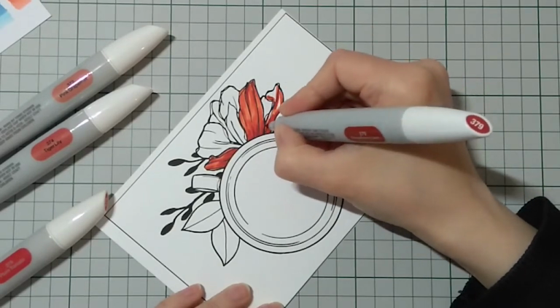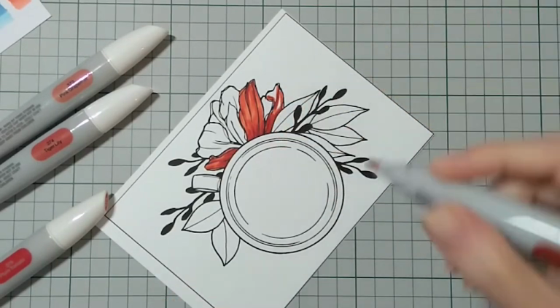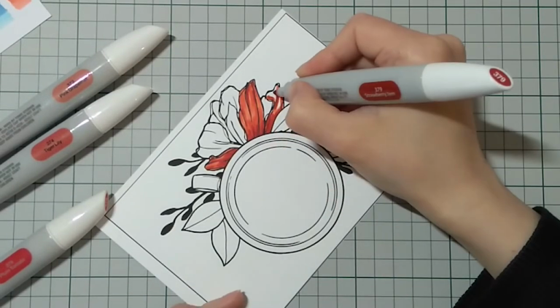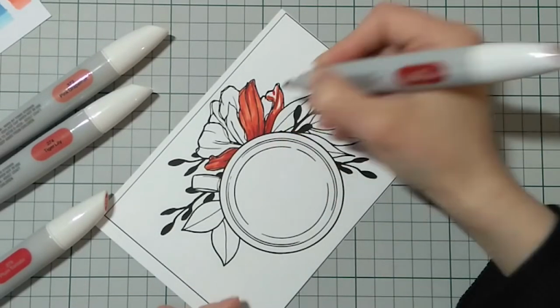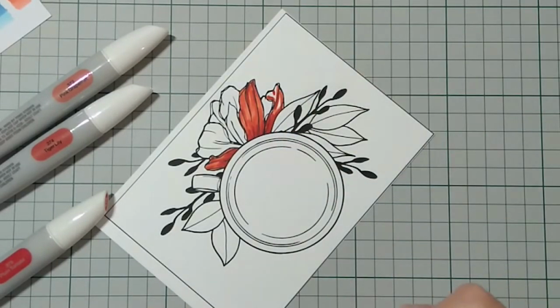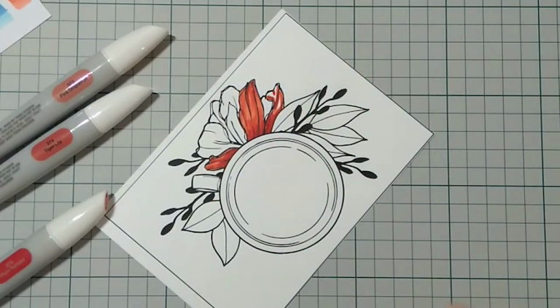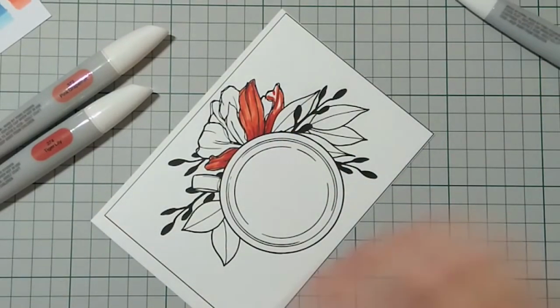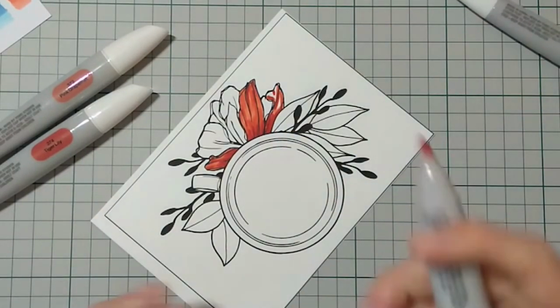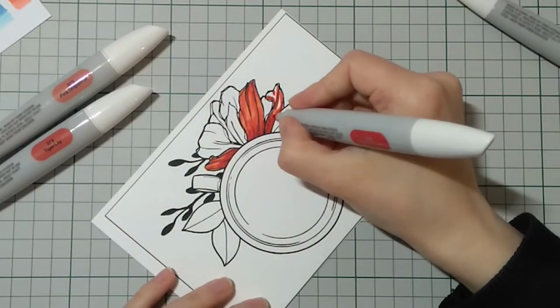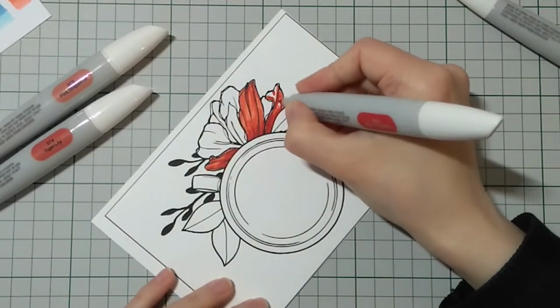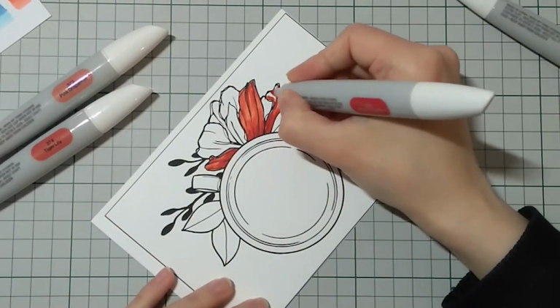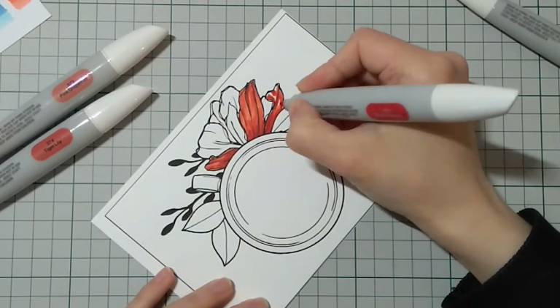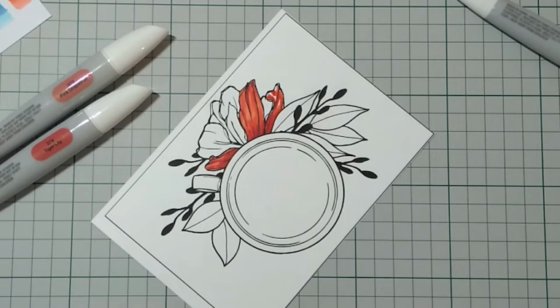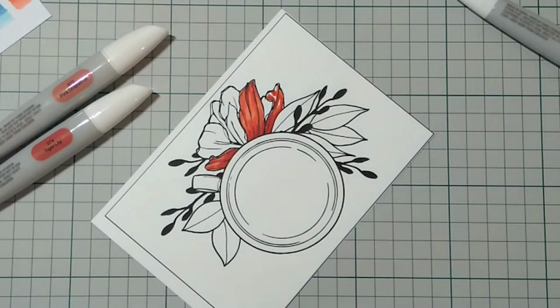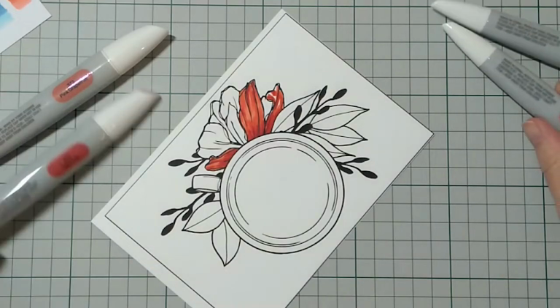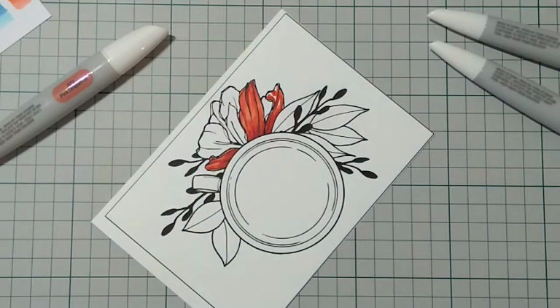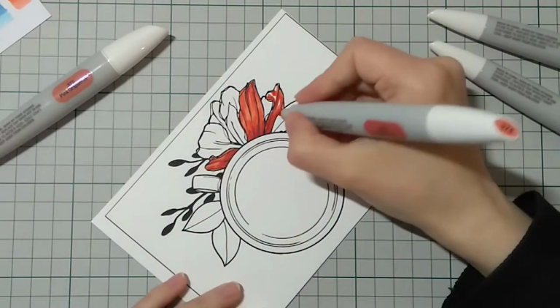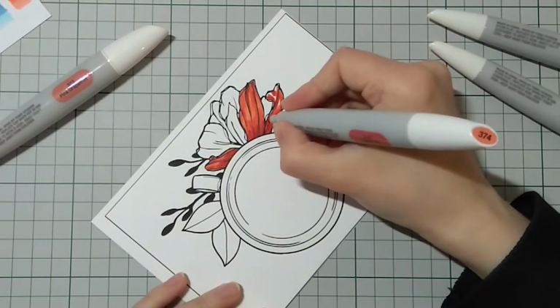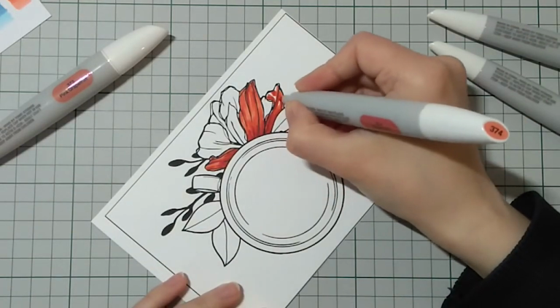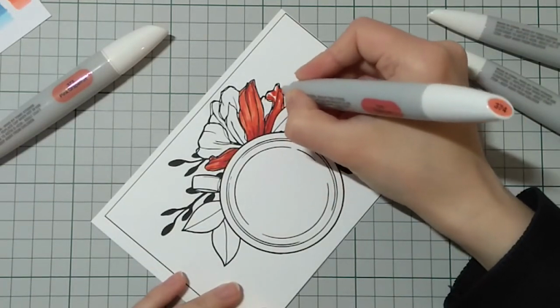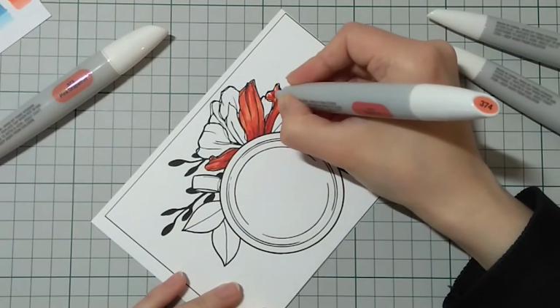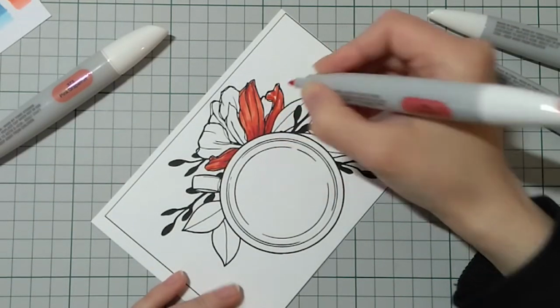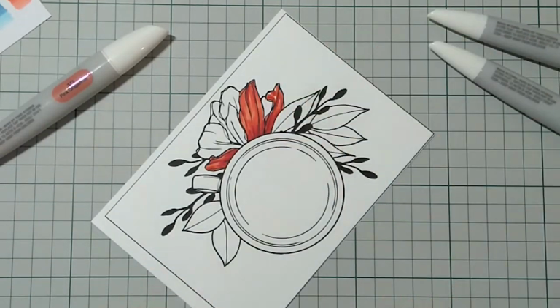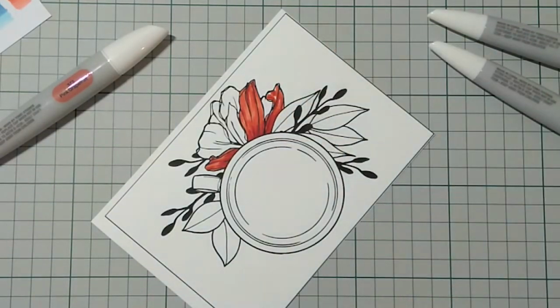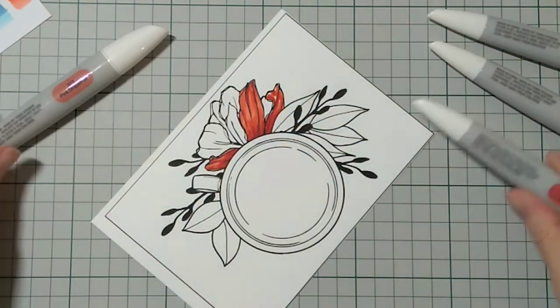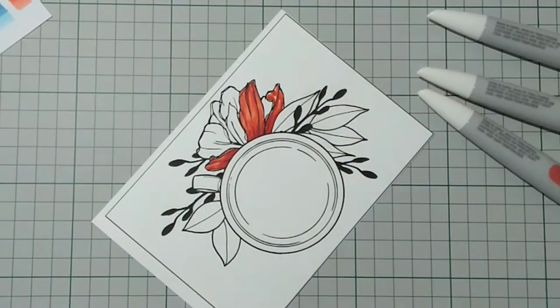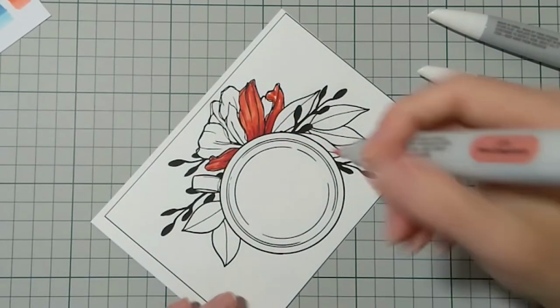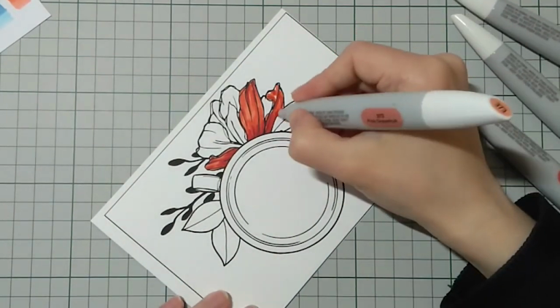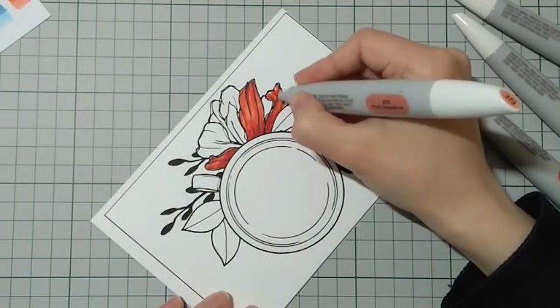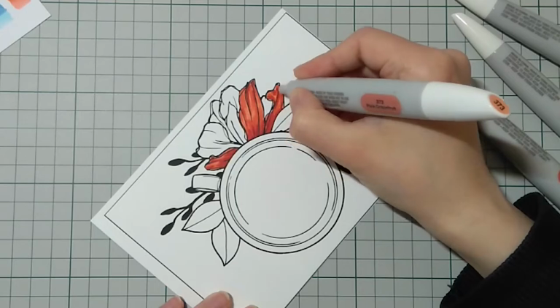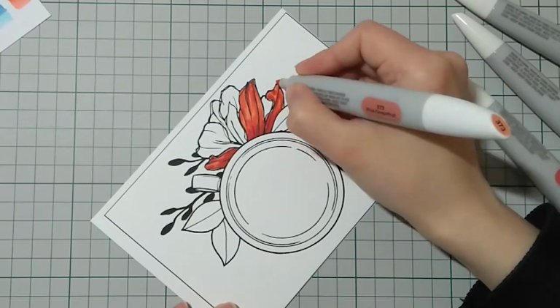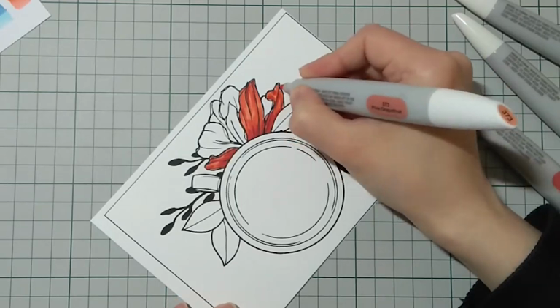Now back to the card. I will have a list of supplies, as always, in my description box, along with the markers I used.